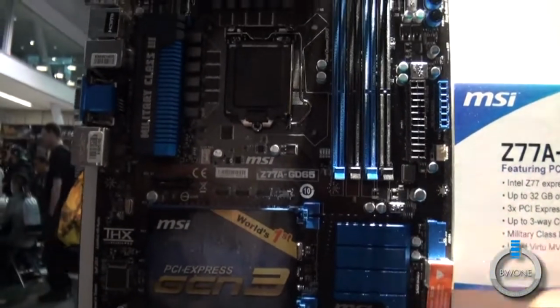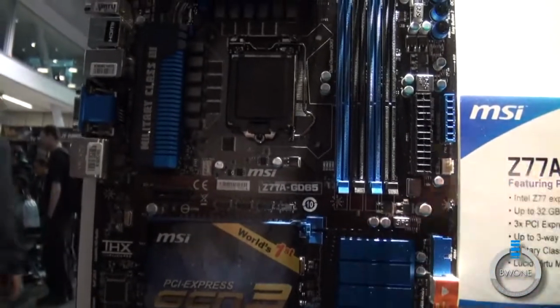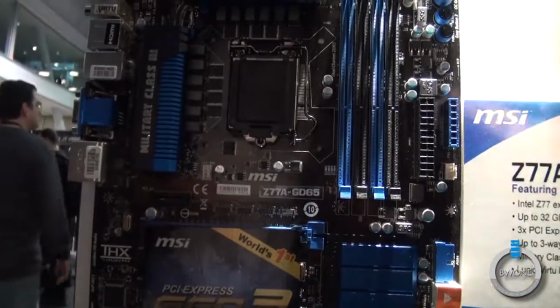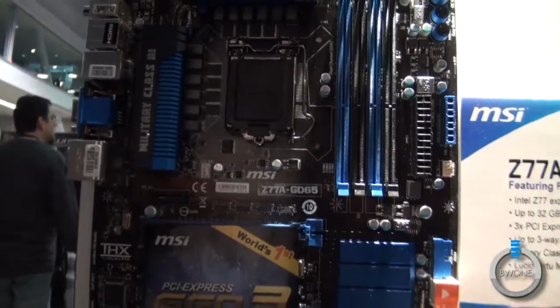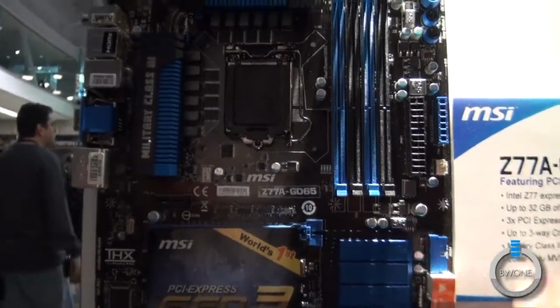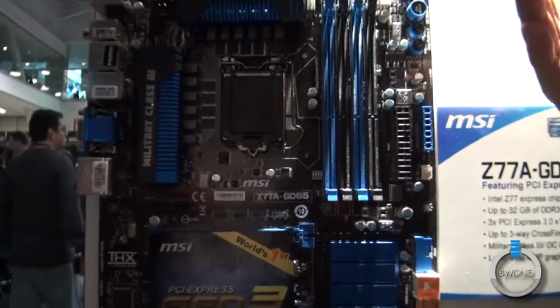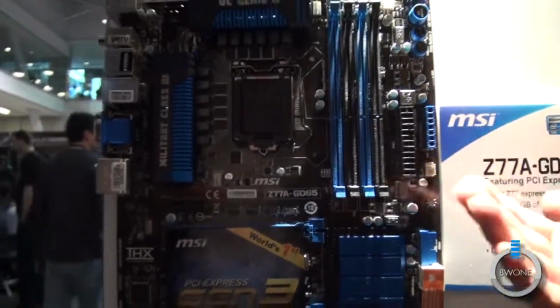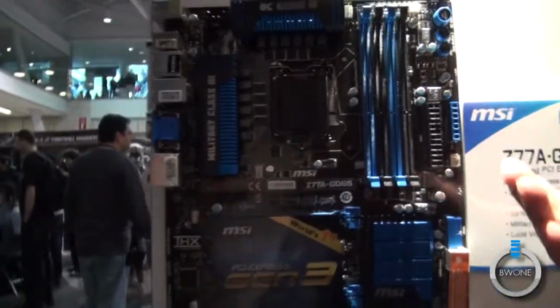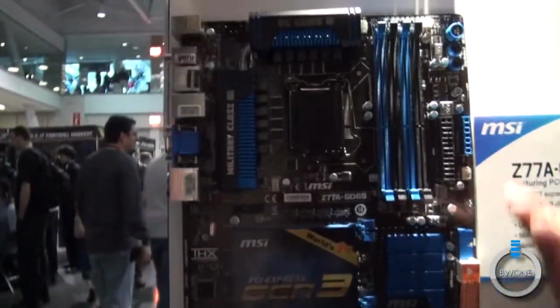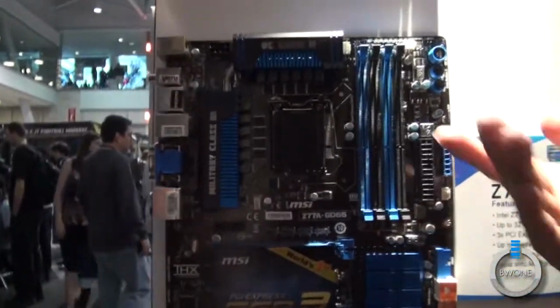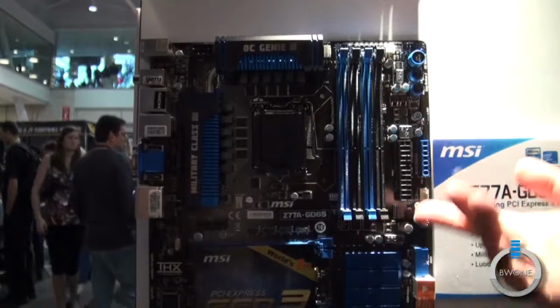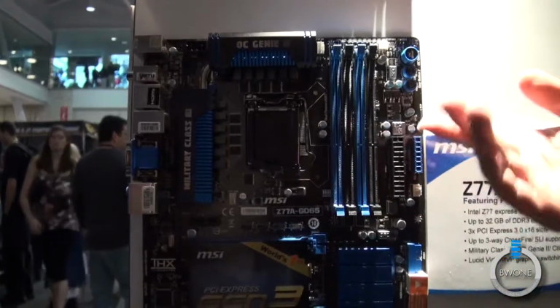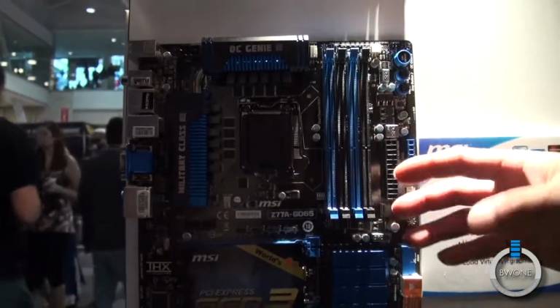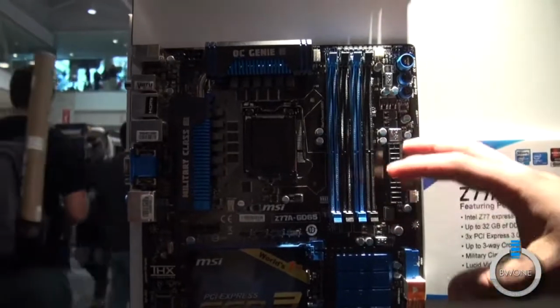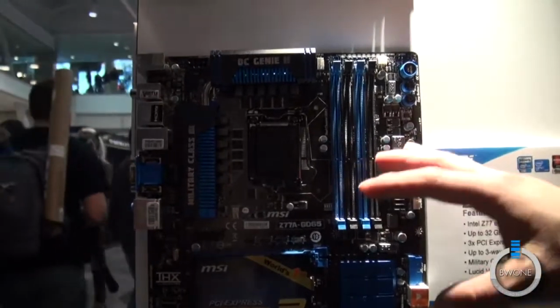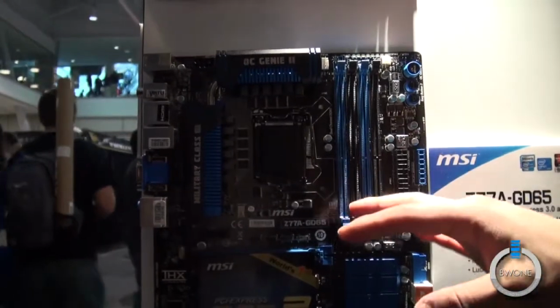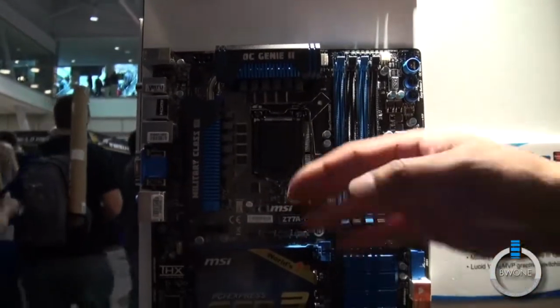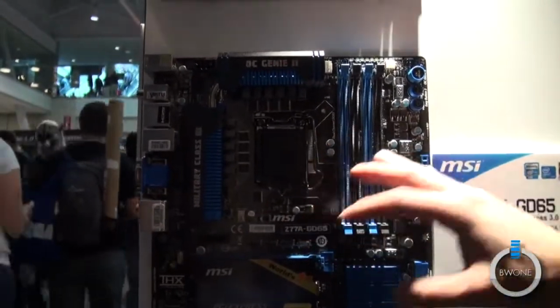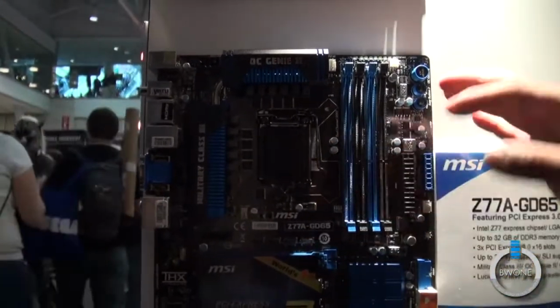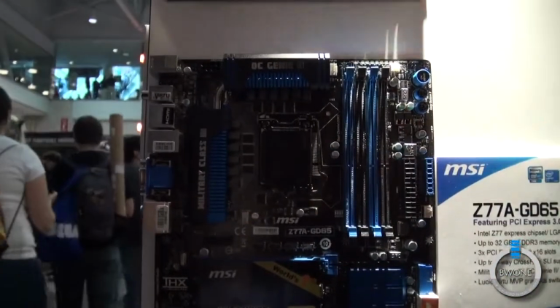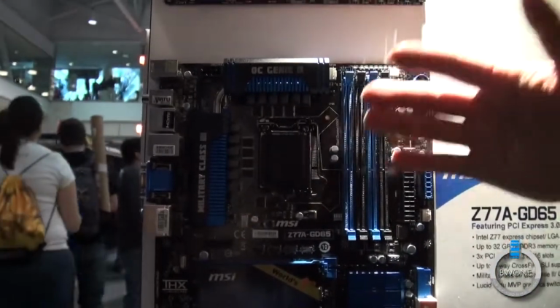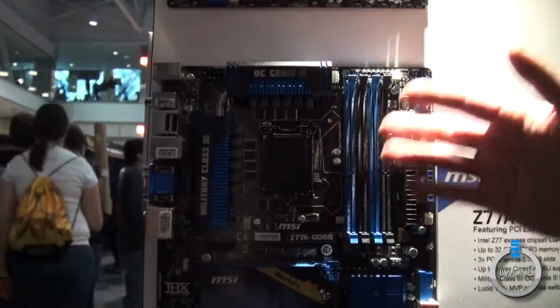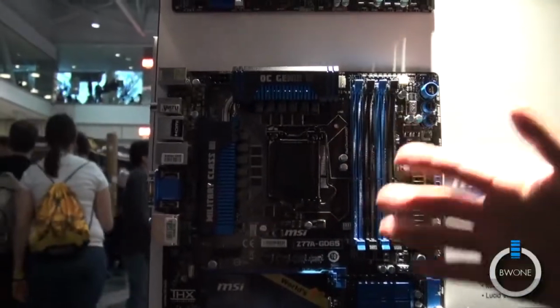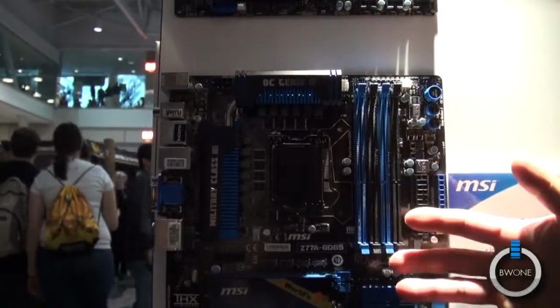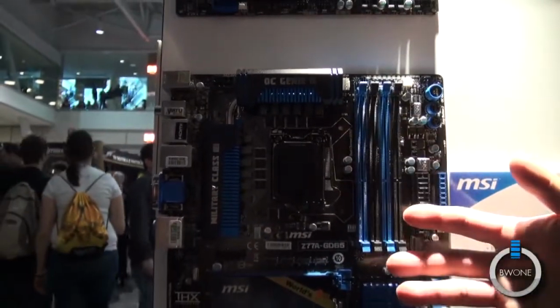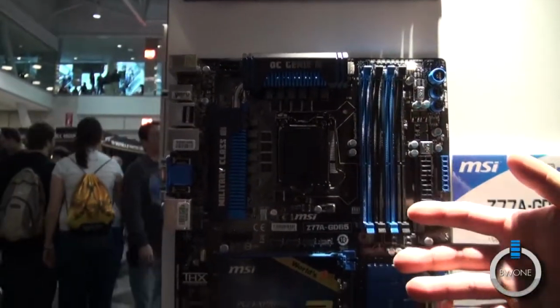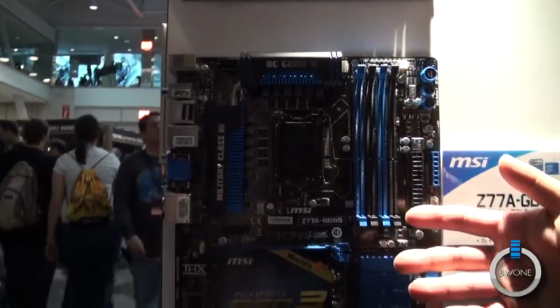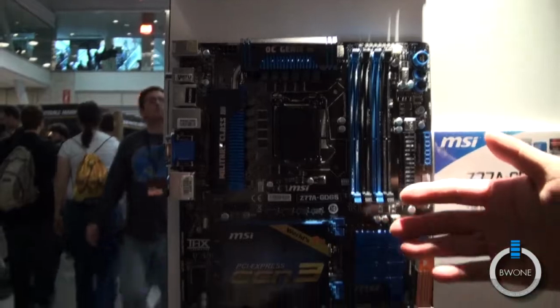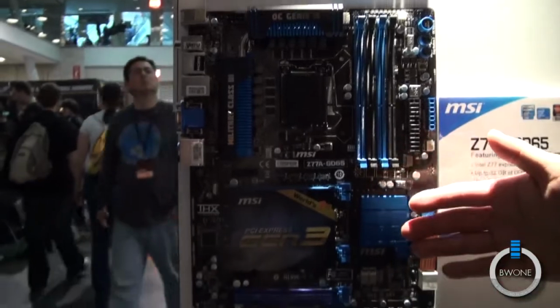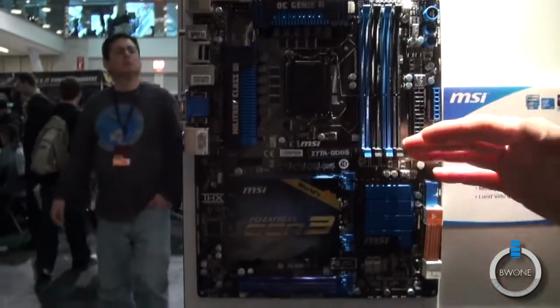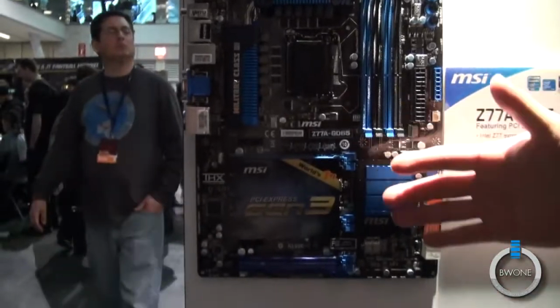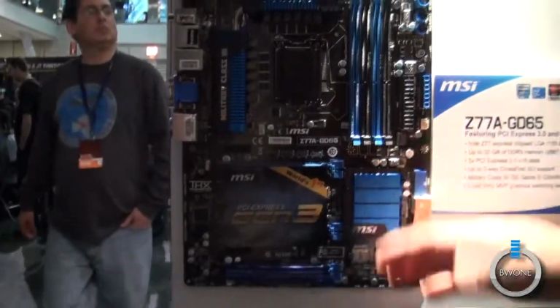Whereas before, the USB solution was on third-party chips. And this is actually faster than the previous generation USB 3.0 boards.